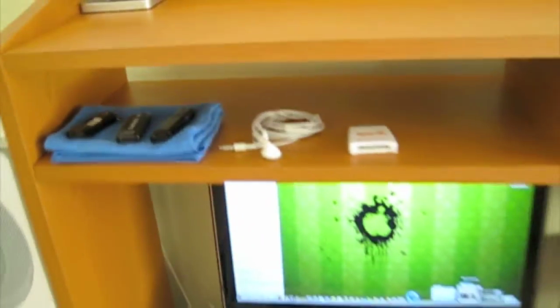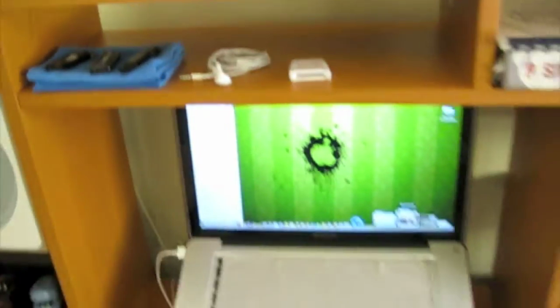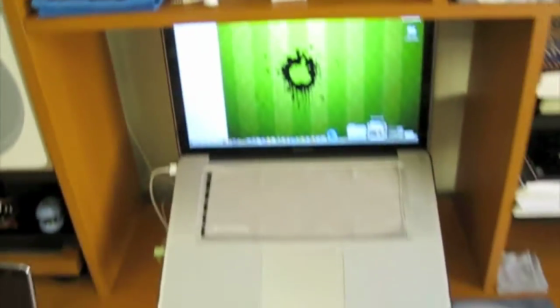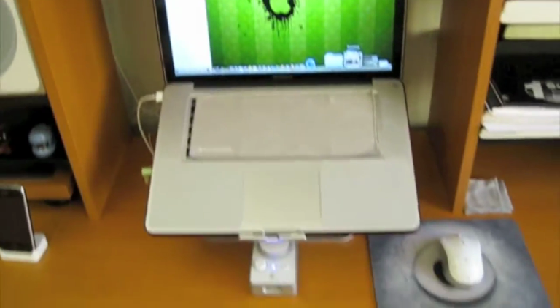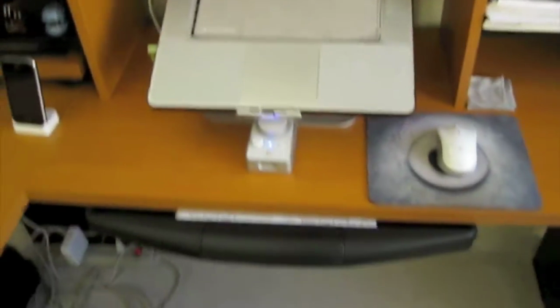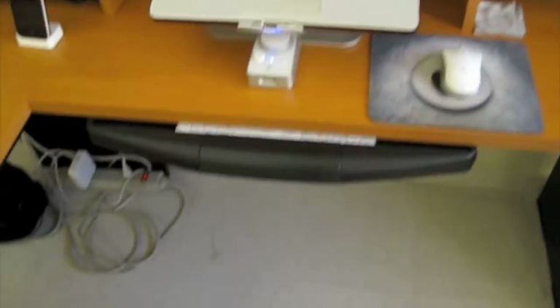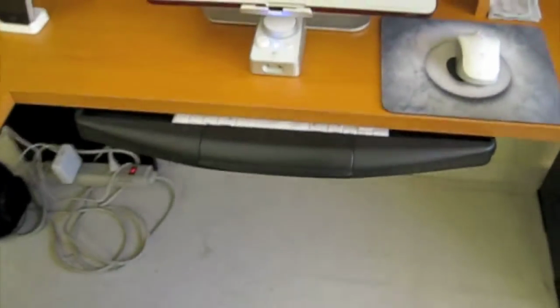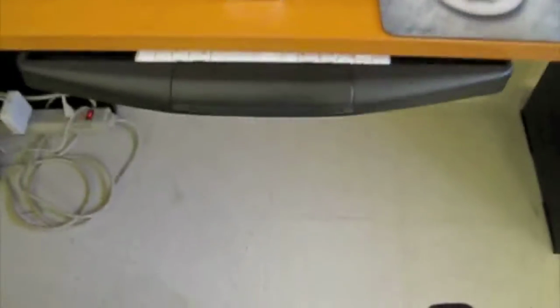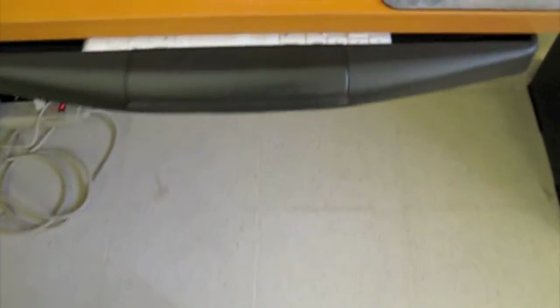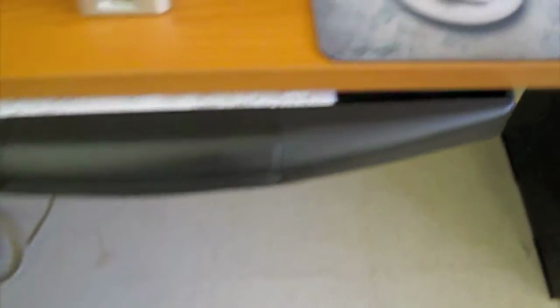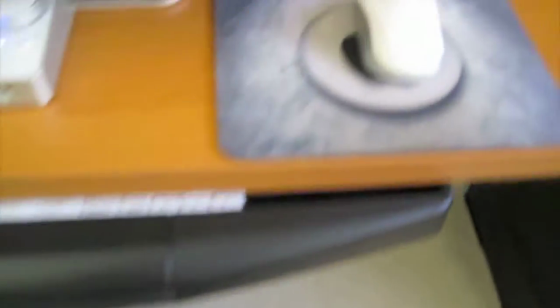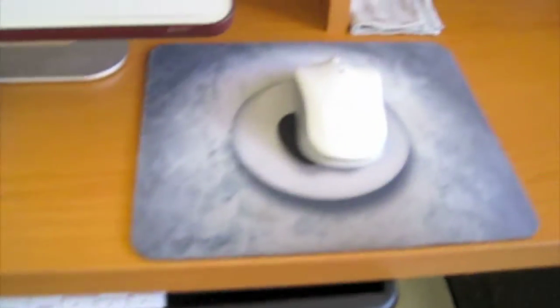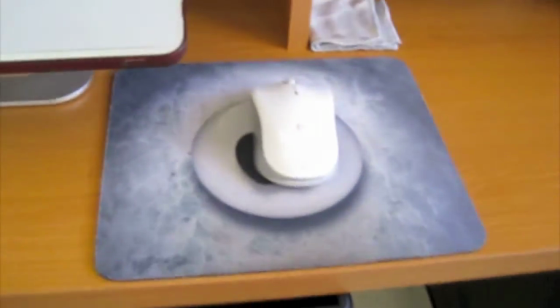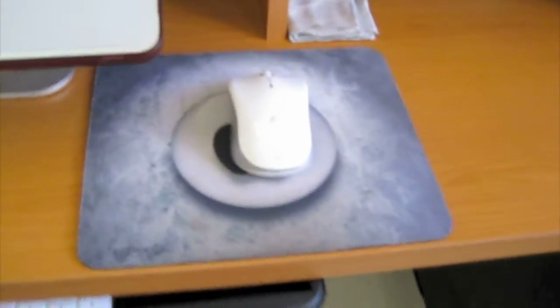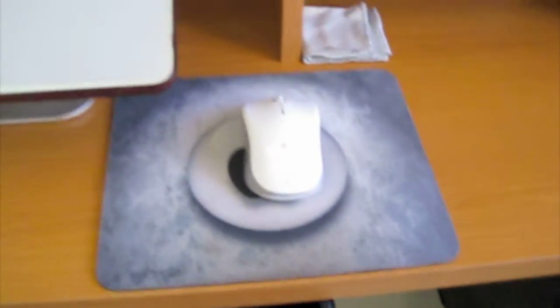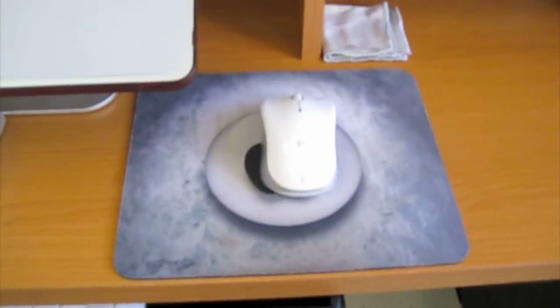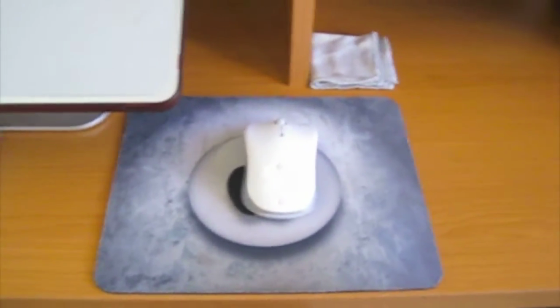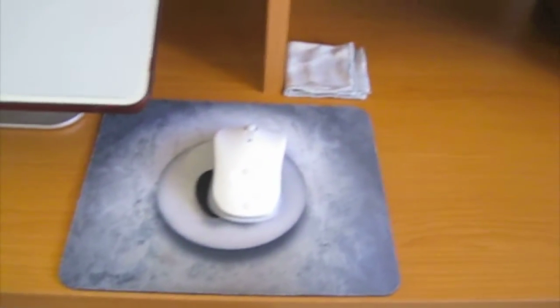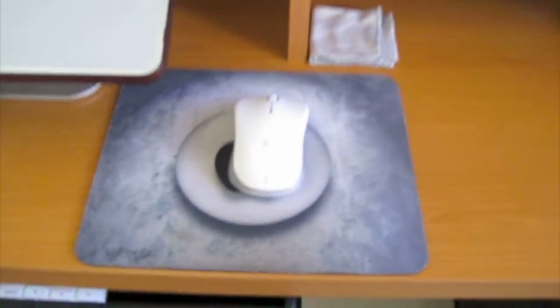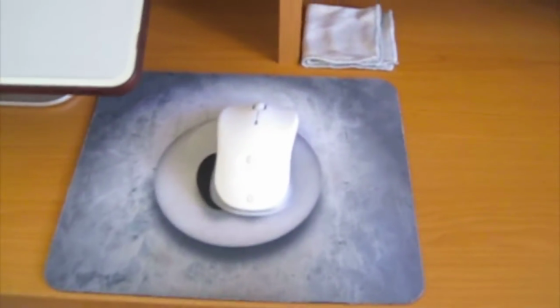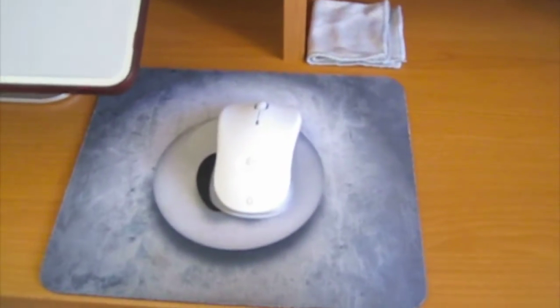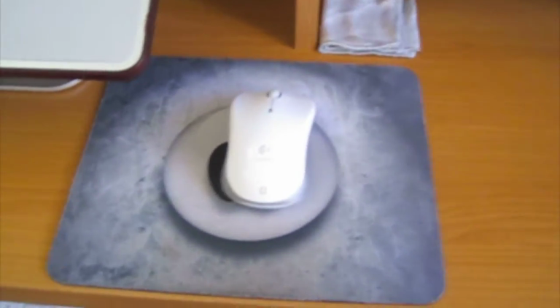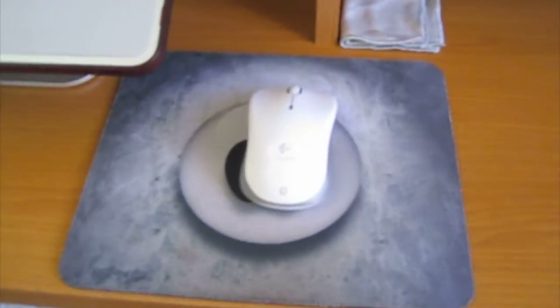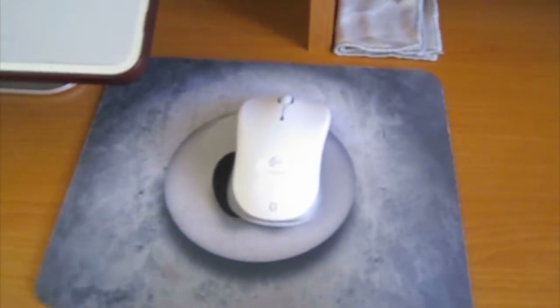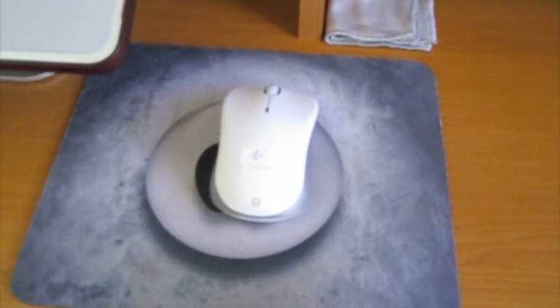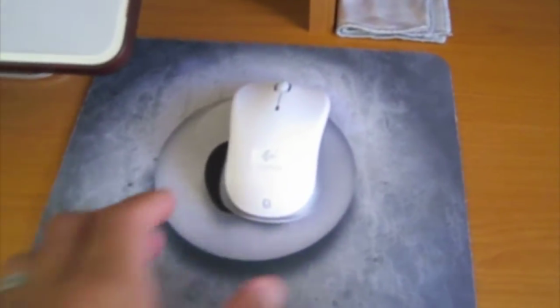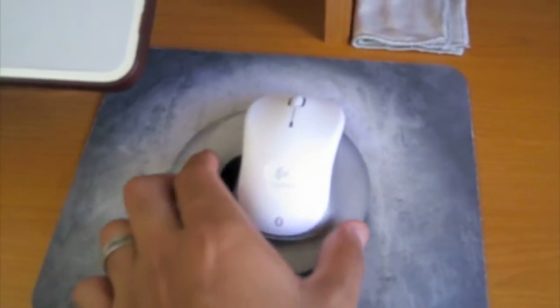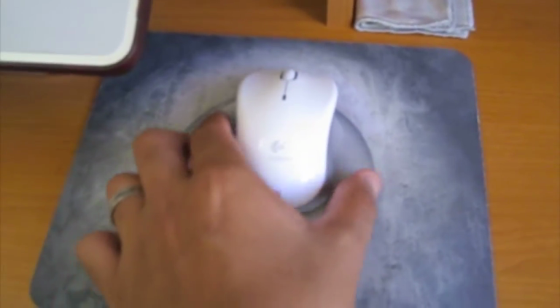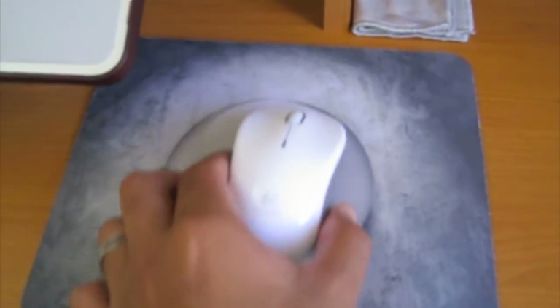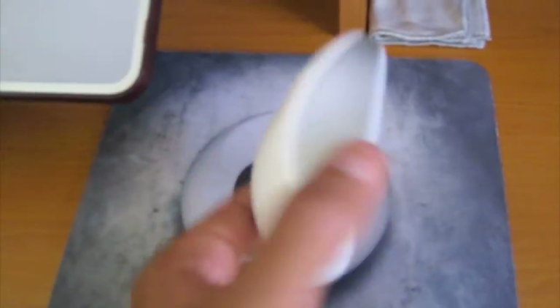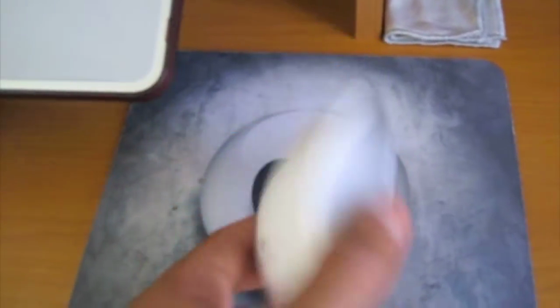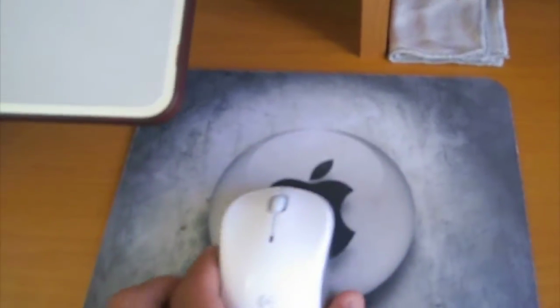And here's one of my favorite parts — my Logitech v470 Bluetooth wireless mouse. It's really nice.